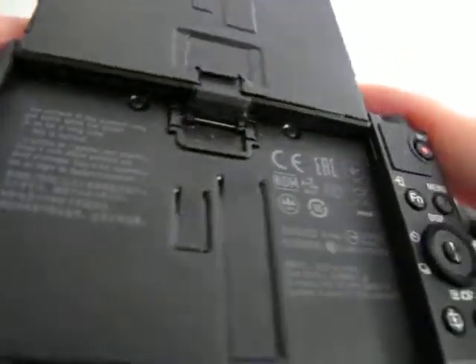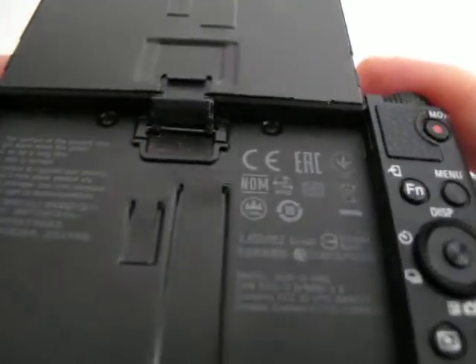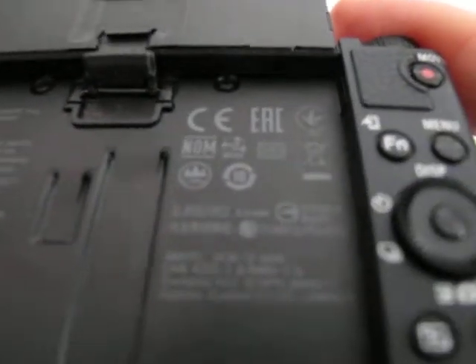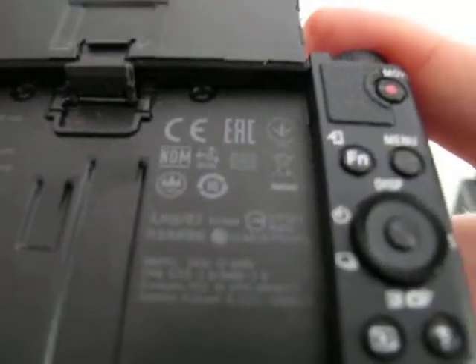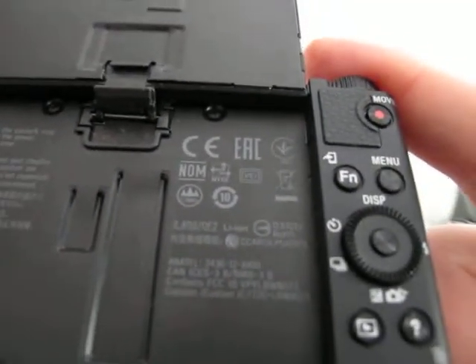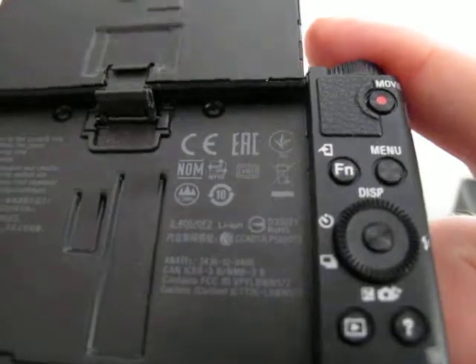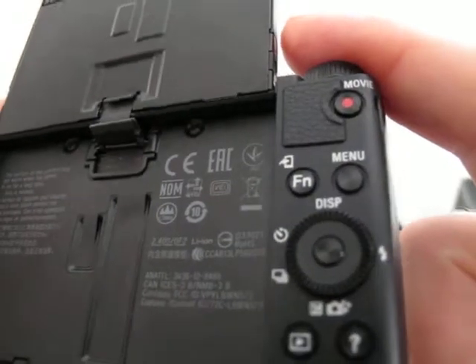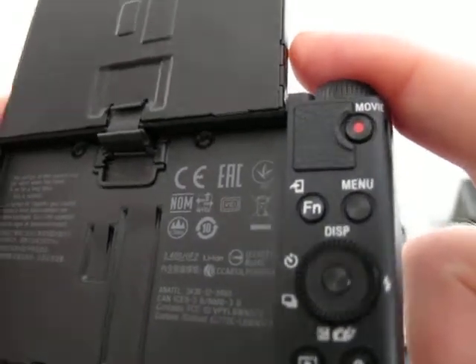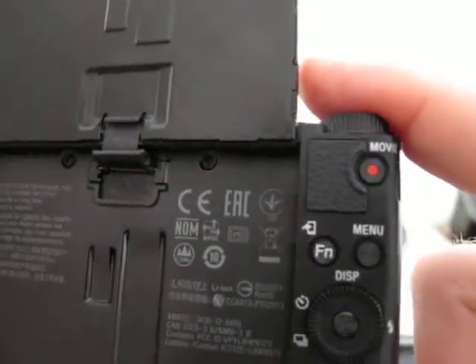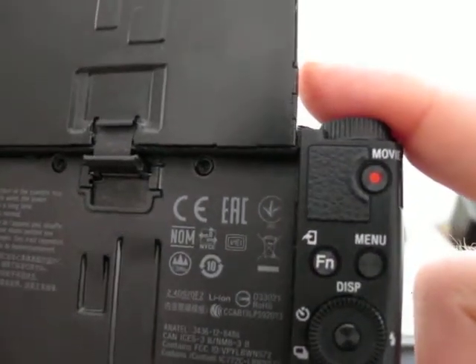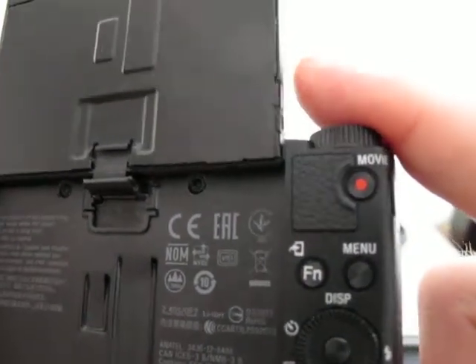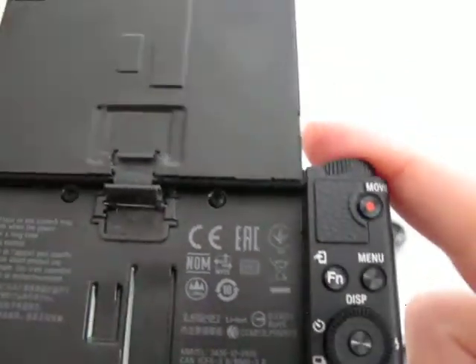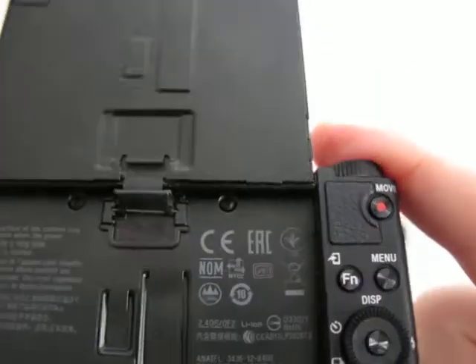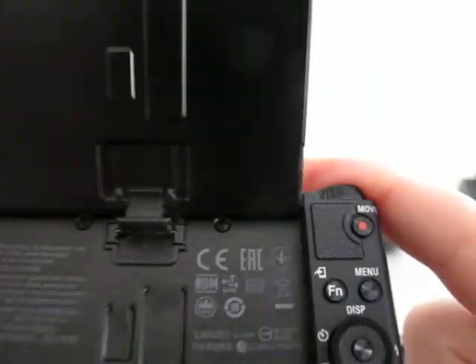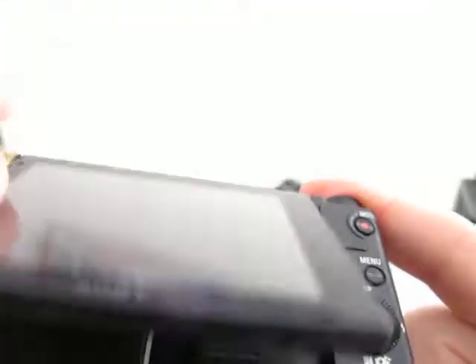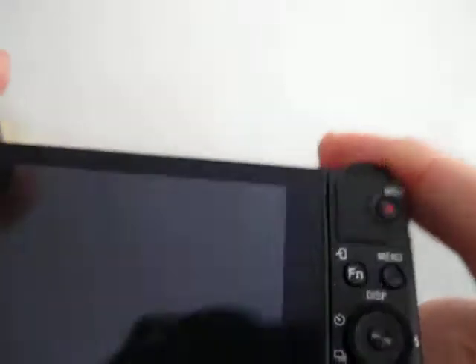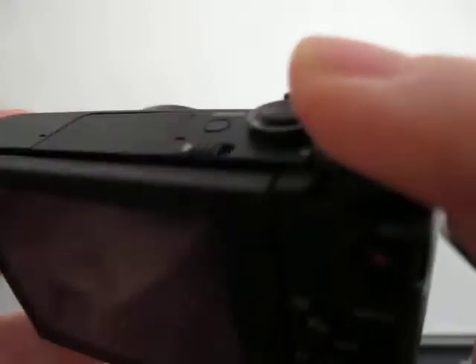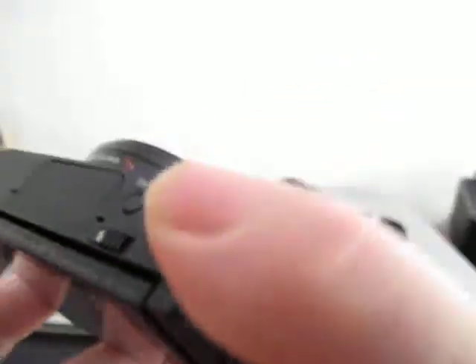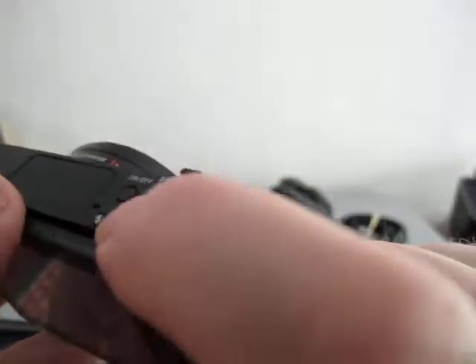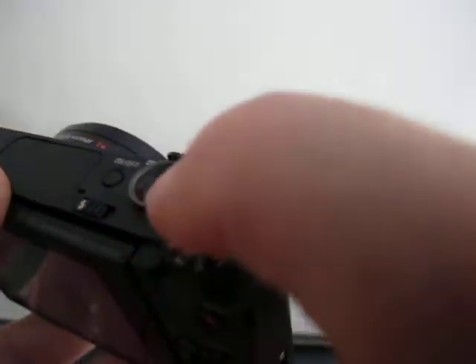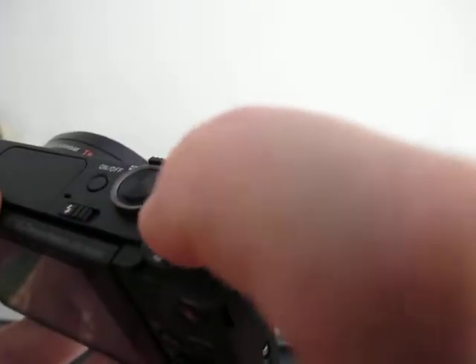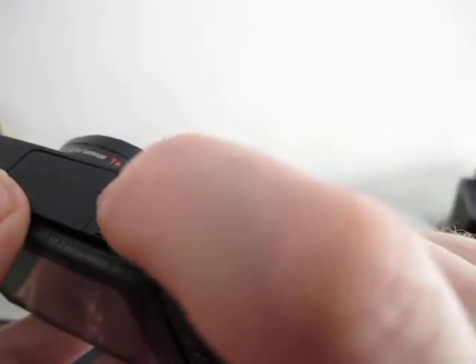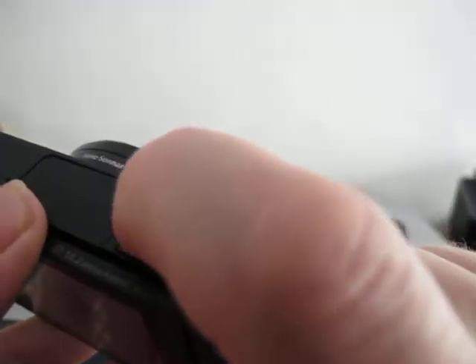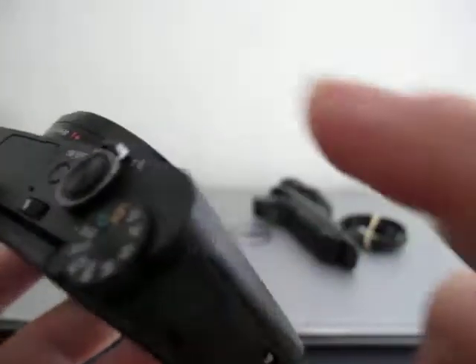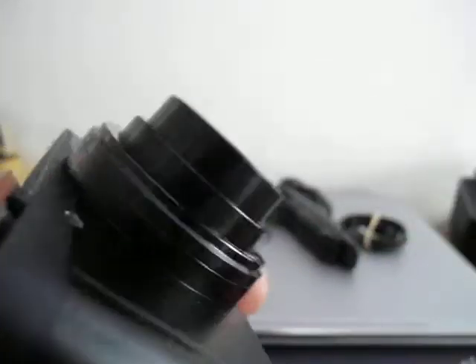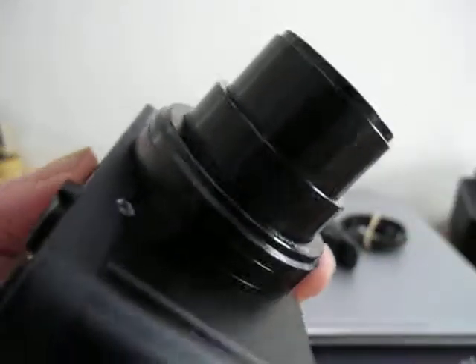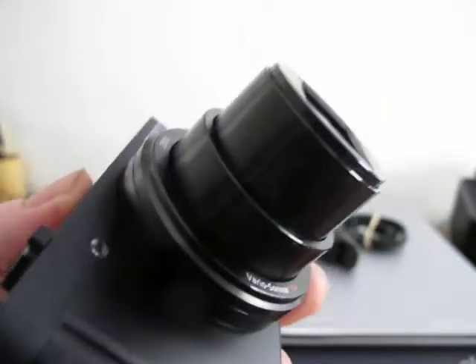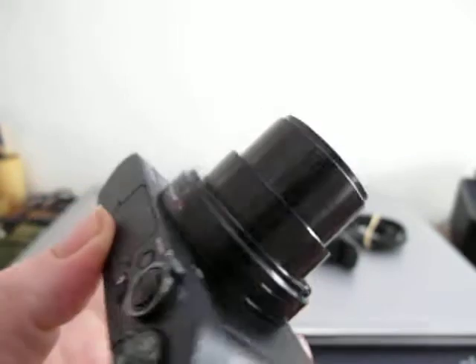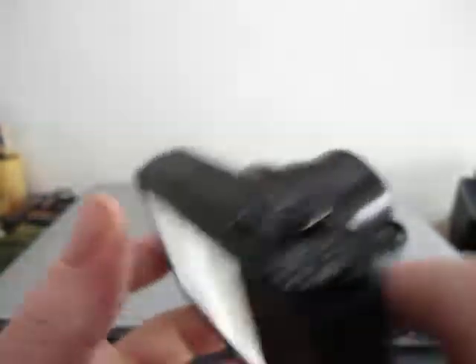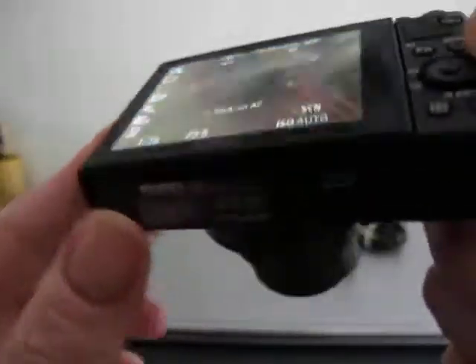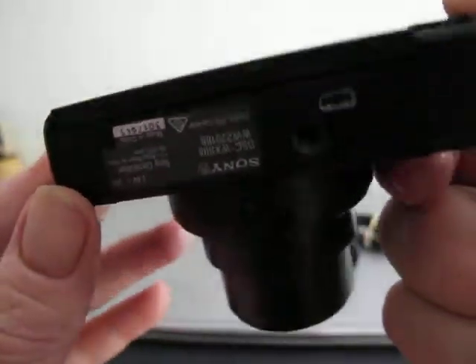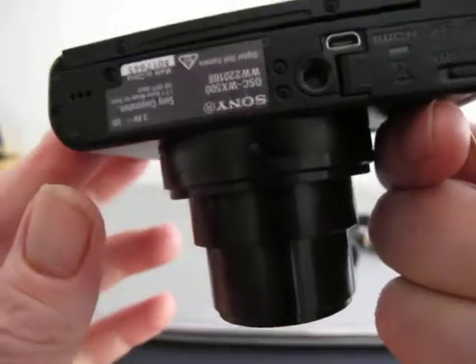The buttons are all in really nice condition. The thumb grip and hinges for the screen are all good. It just requires an SD card to operate and has the built-in Sony lithium battery.